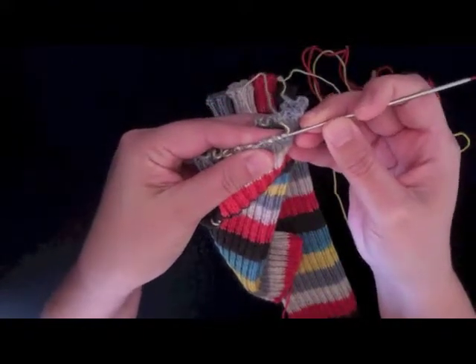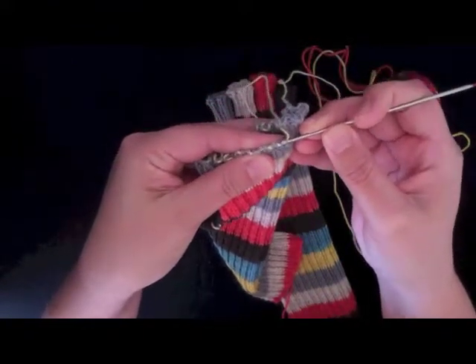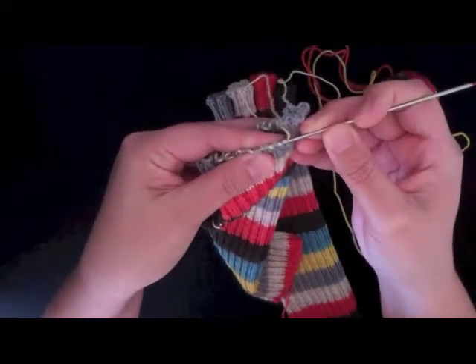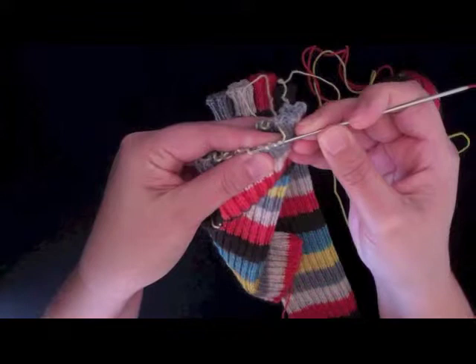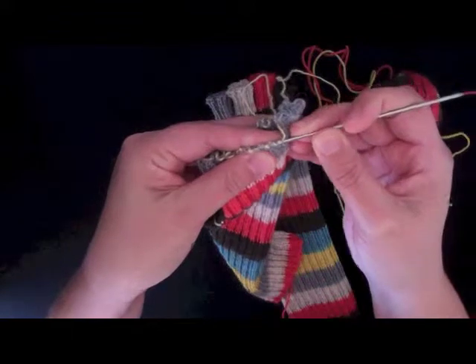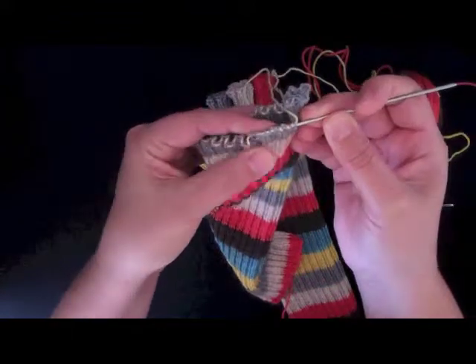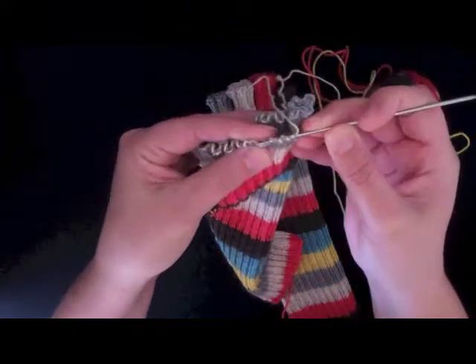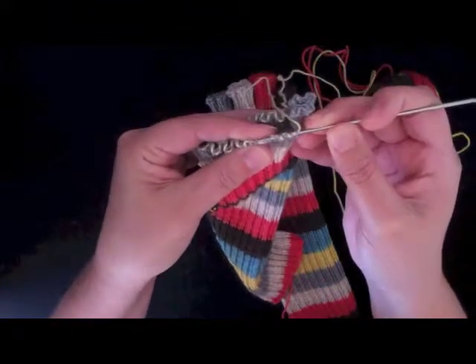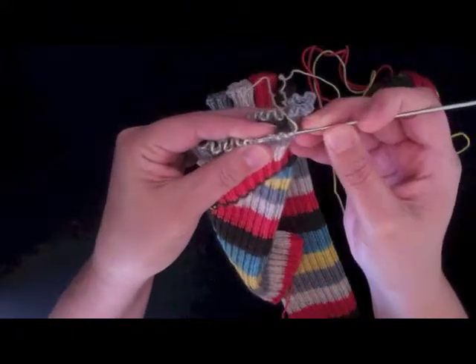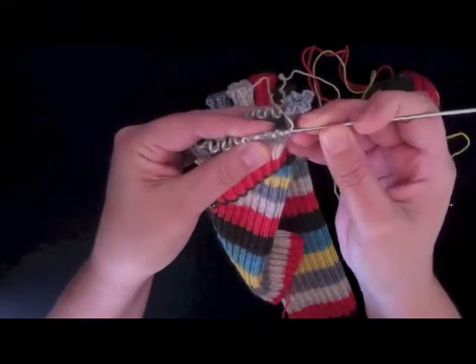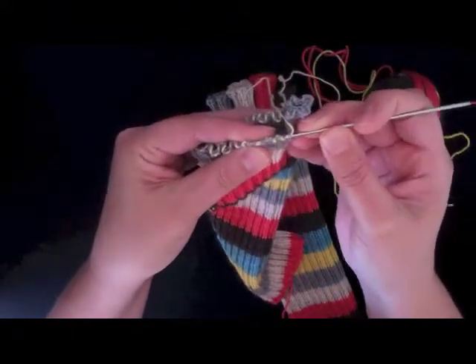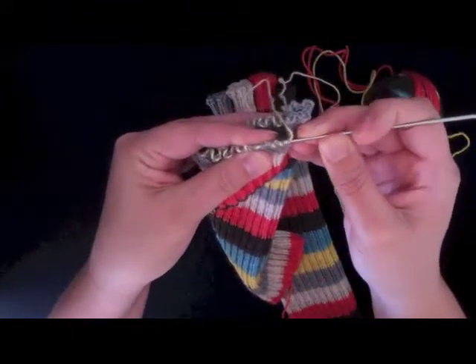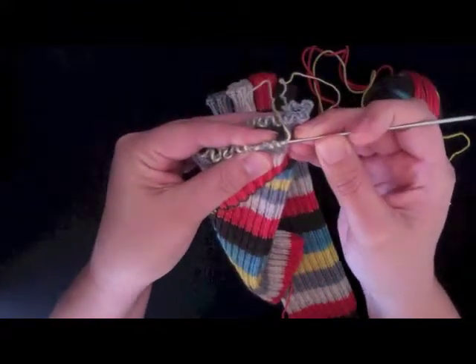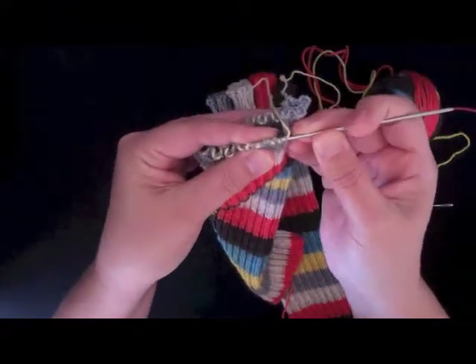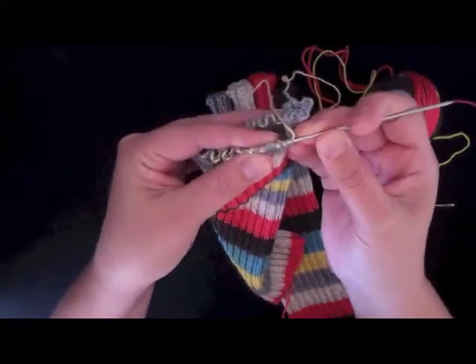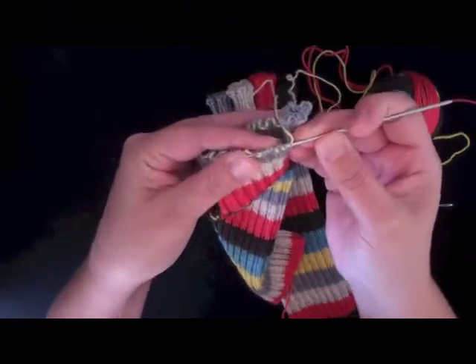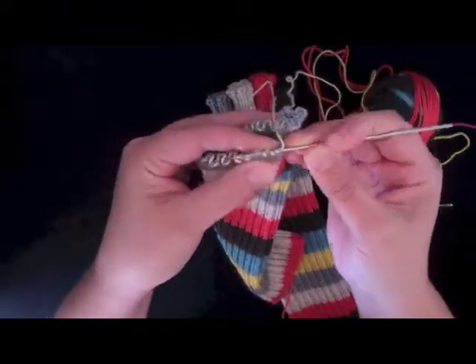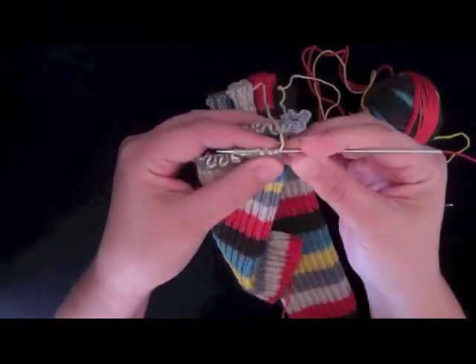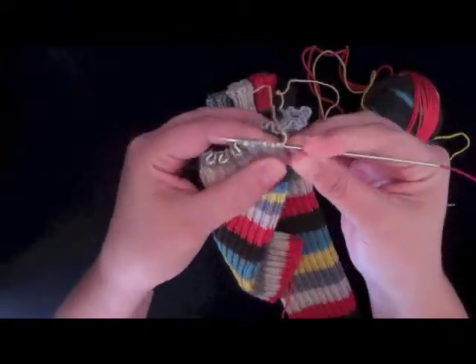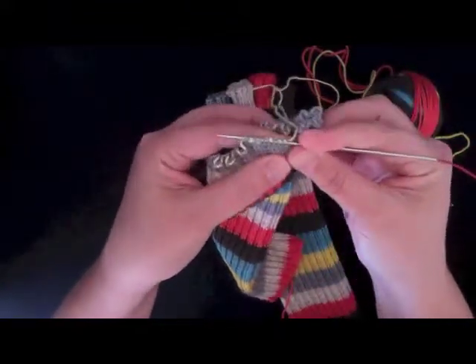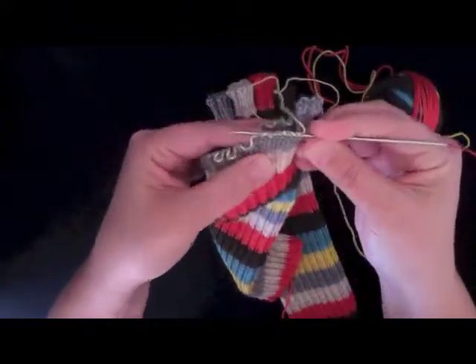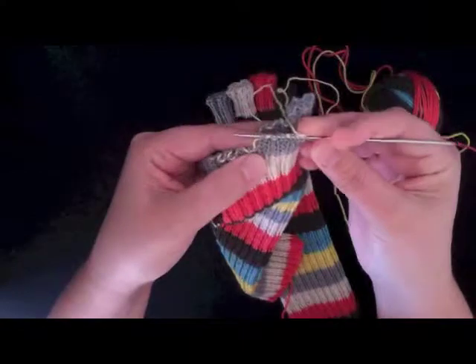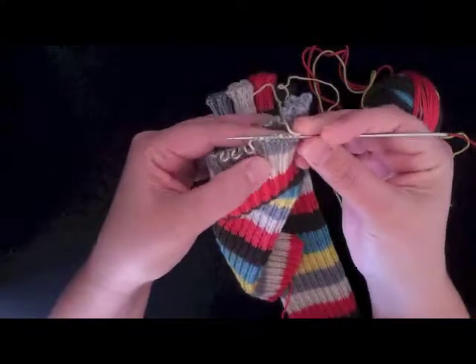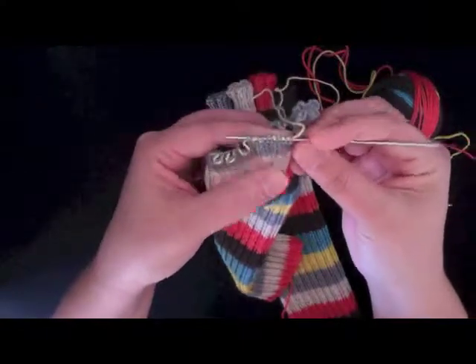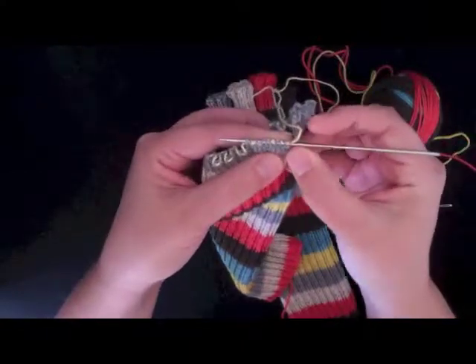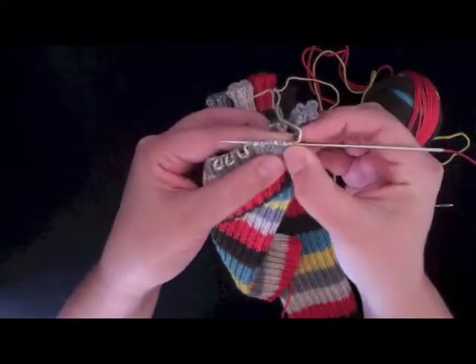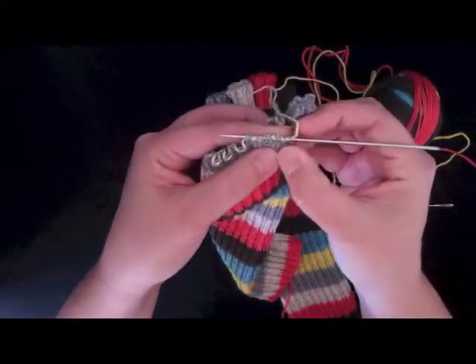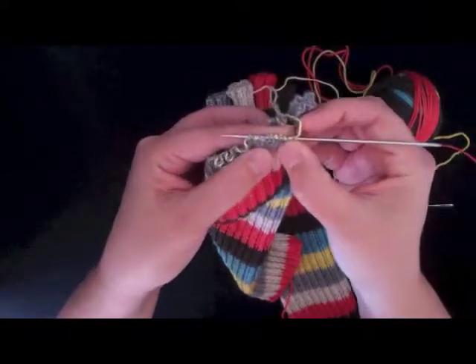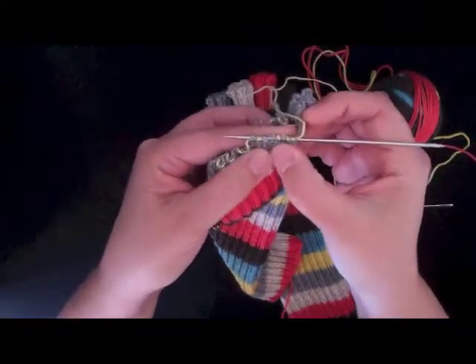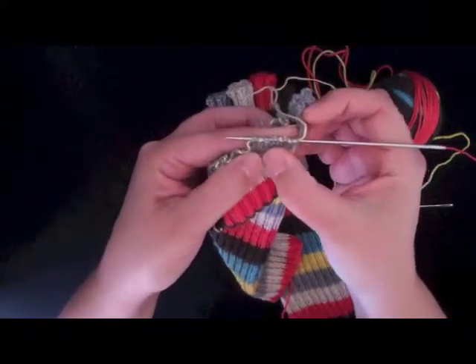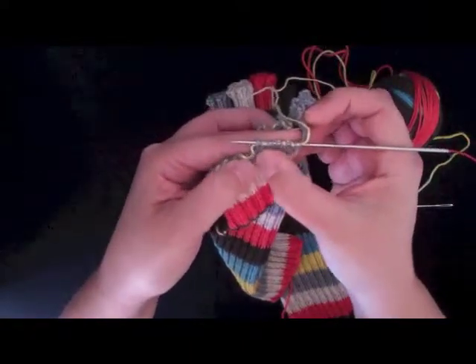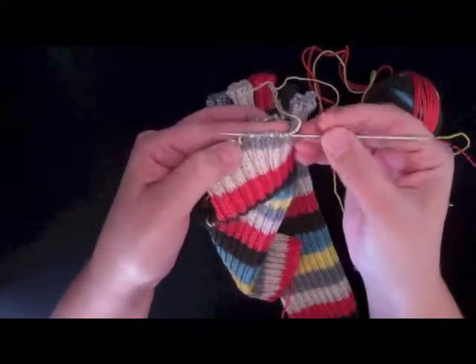Just slip them right onto the needle — you're not actually working them or anything, you're just slipping them on. So I've got 2, 4, 6, 8, 10.